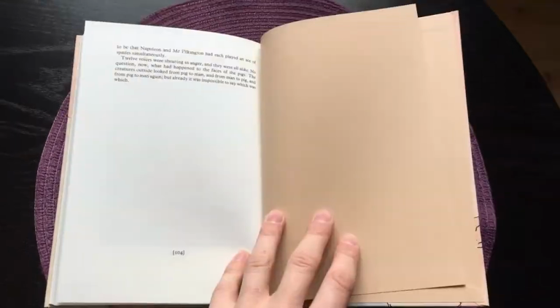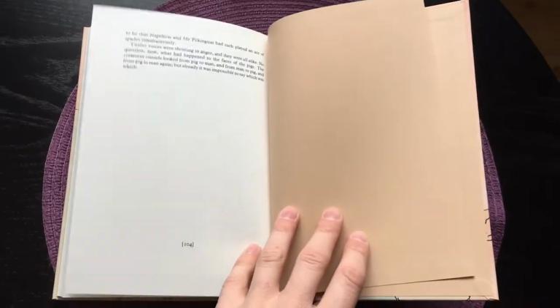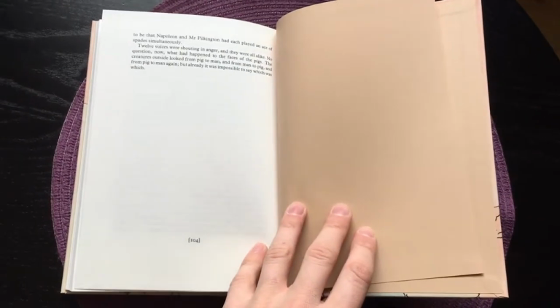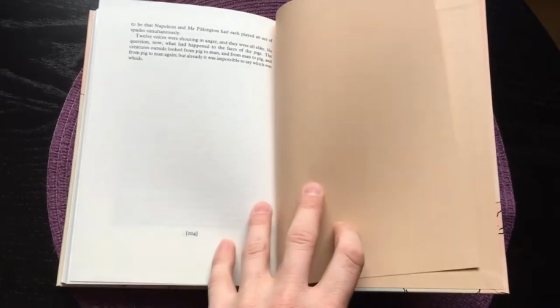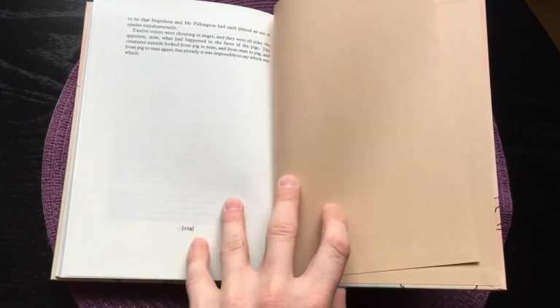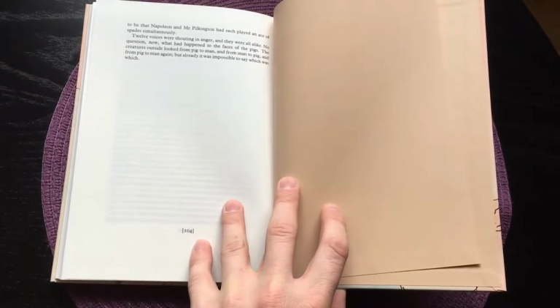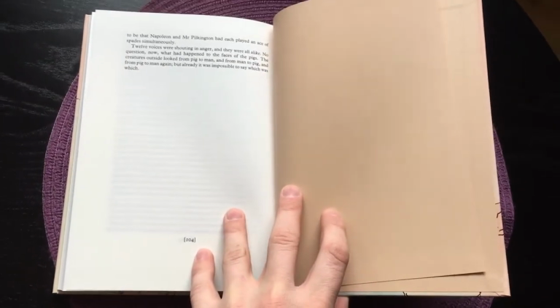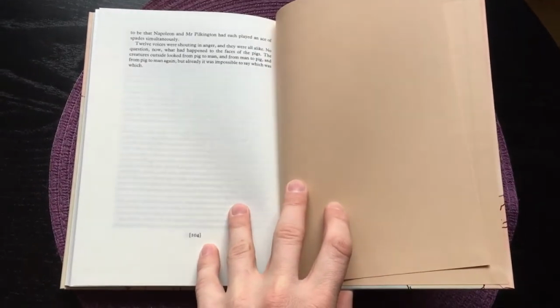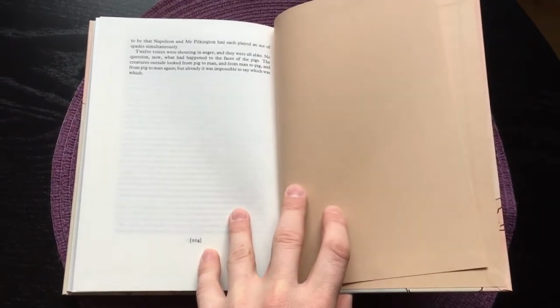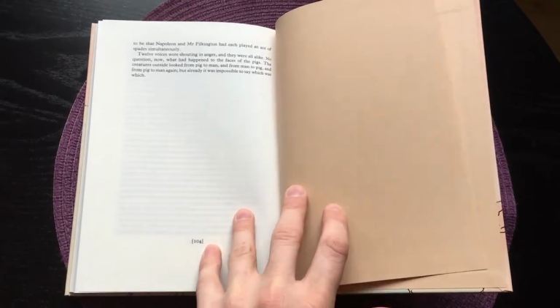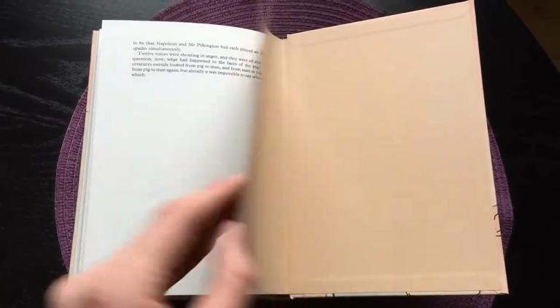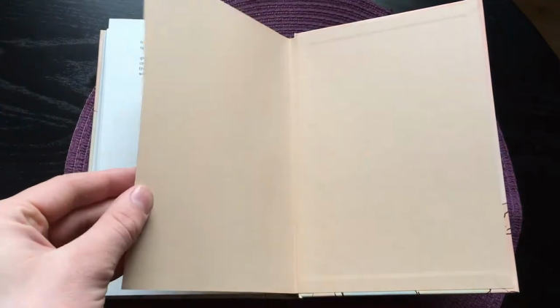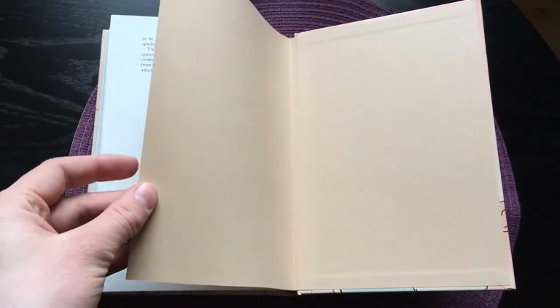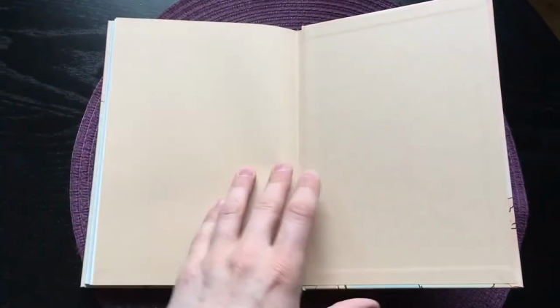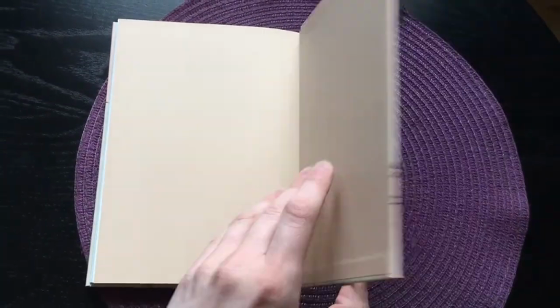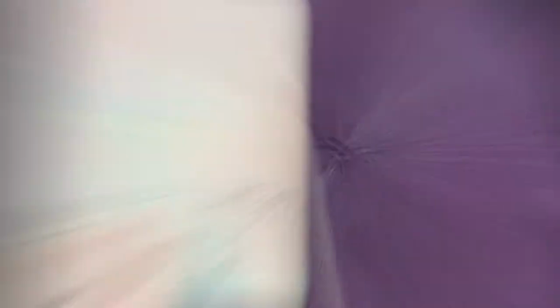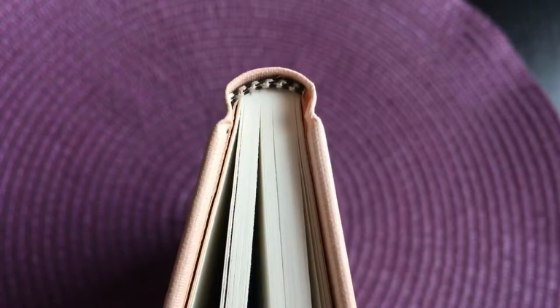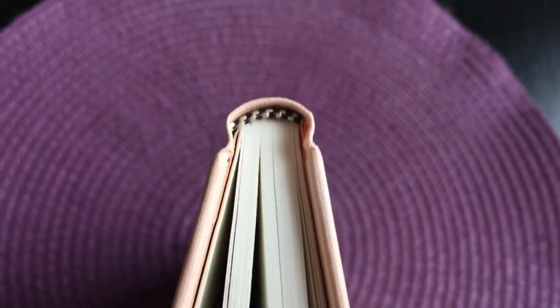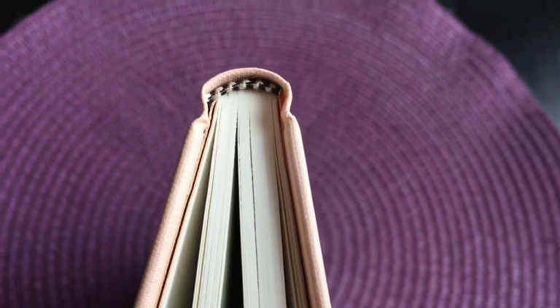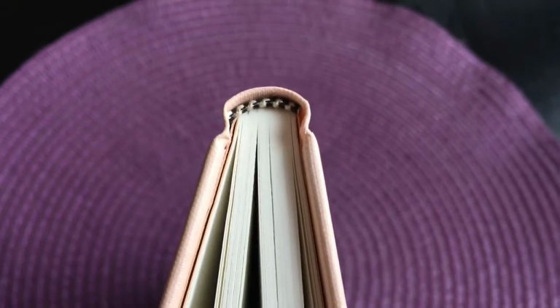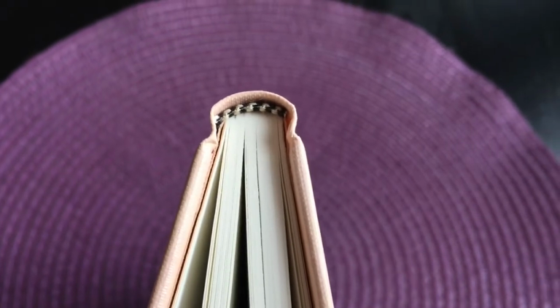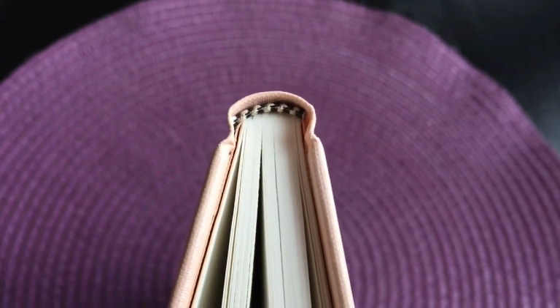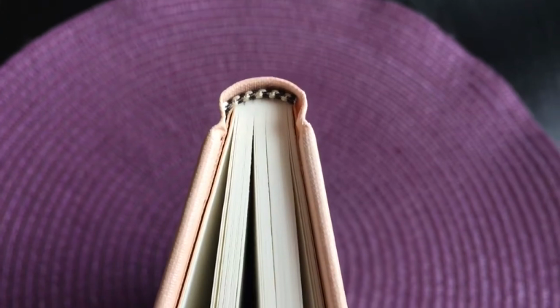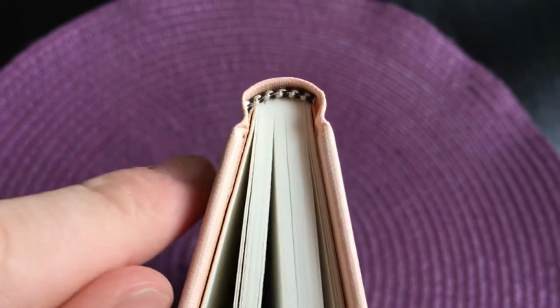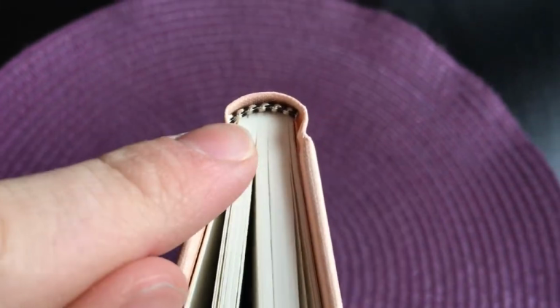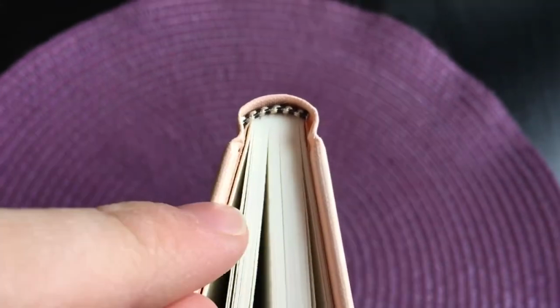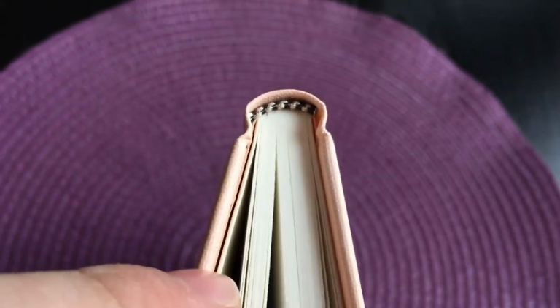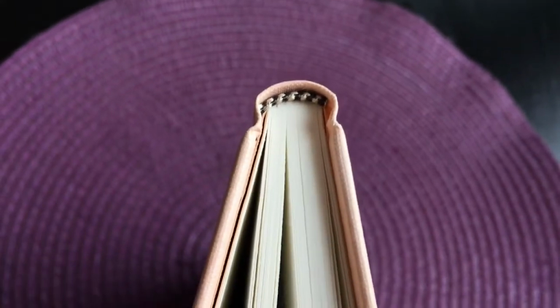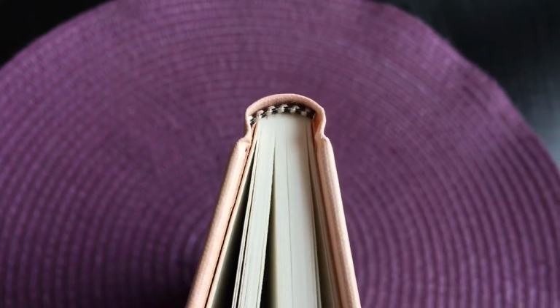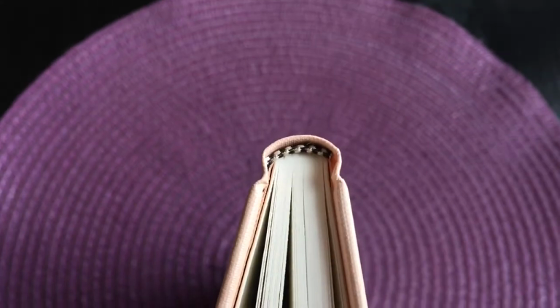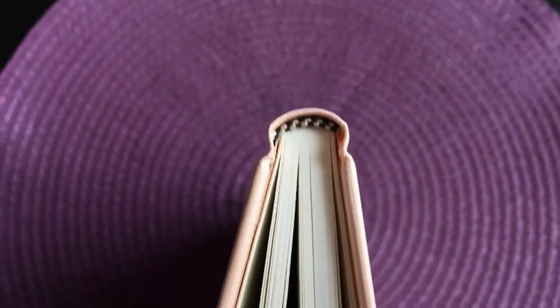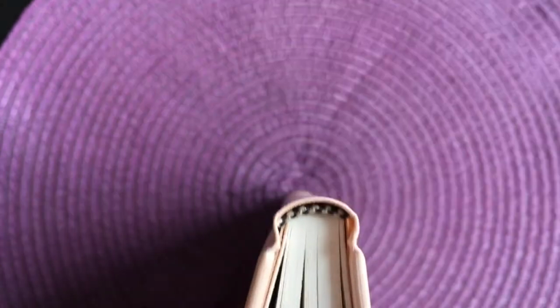And that was all of the illustrations. You can see that the book is 104 pages long, and the end papers at the back are exactly the same. Here we can see the flexible spine with a black and white headband, and it's of course sewn with a very rounded spine.